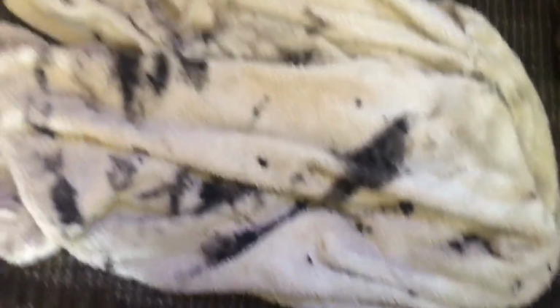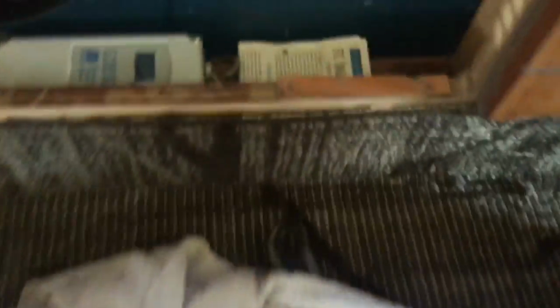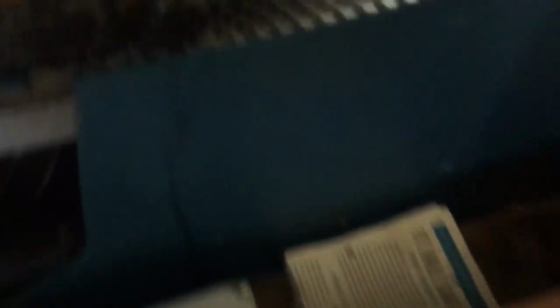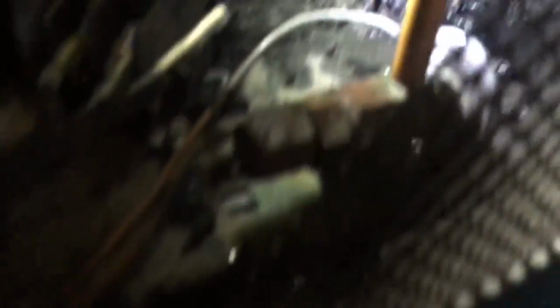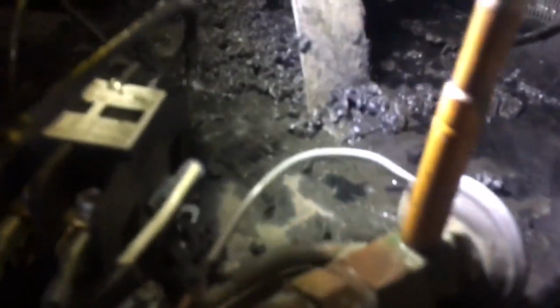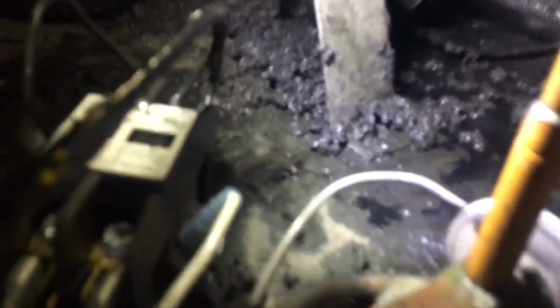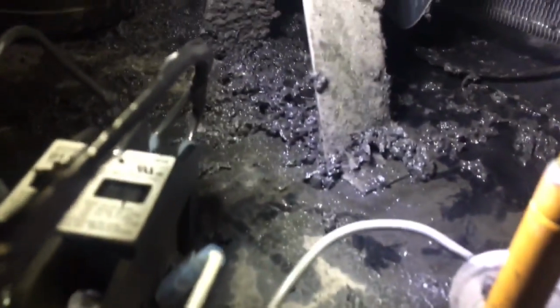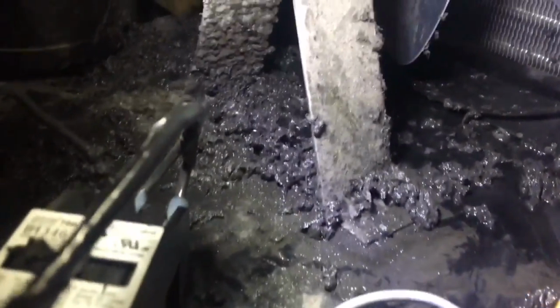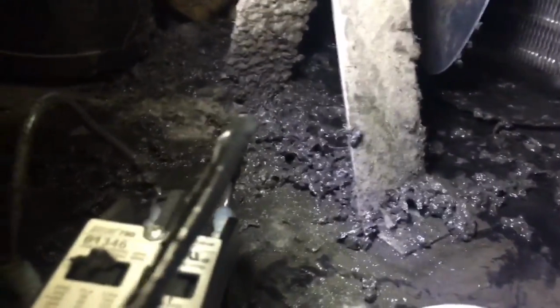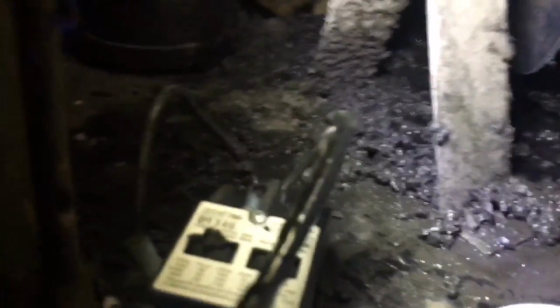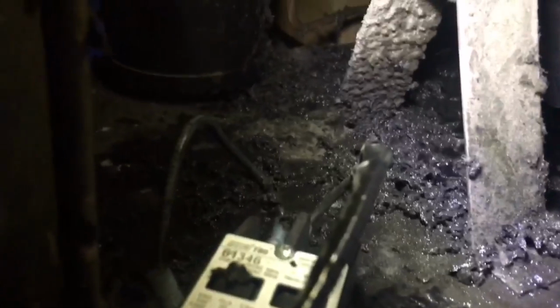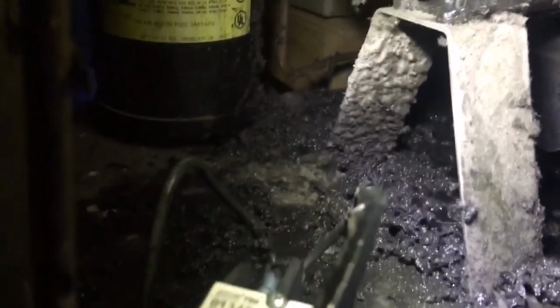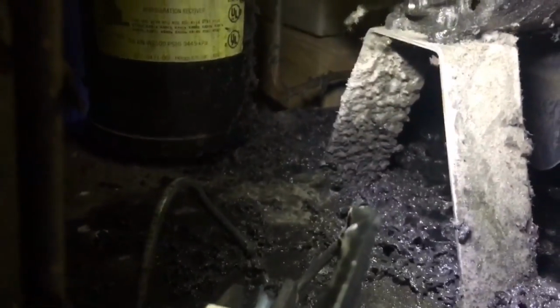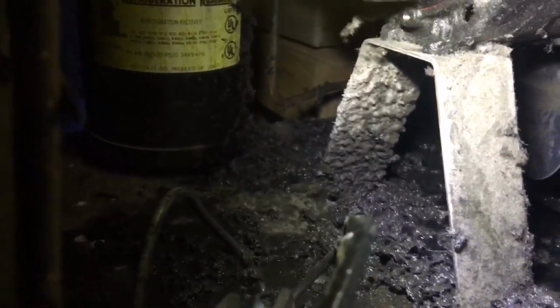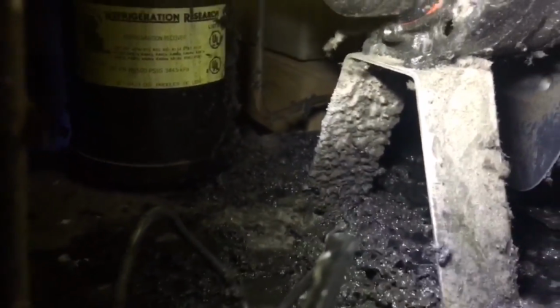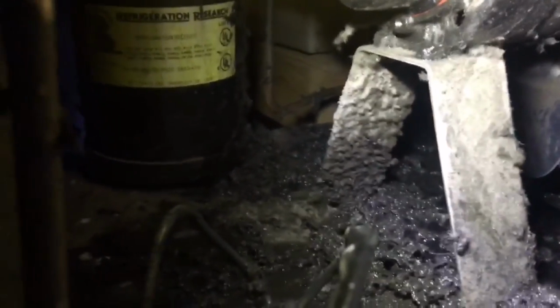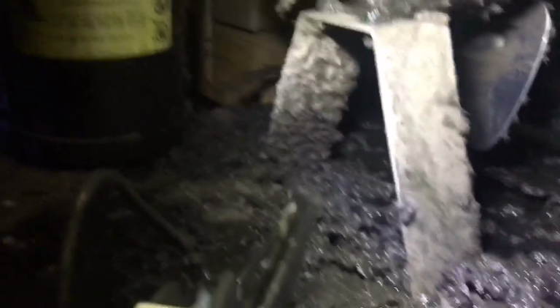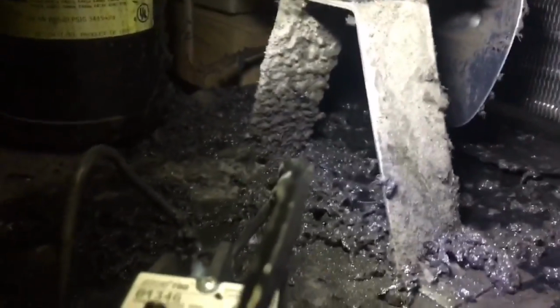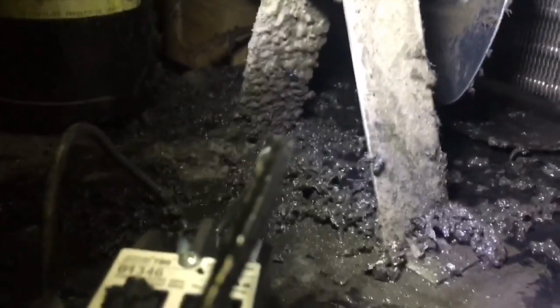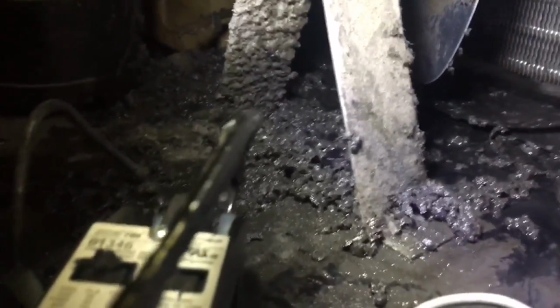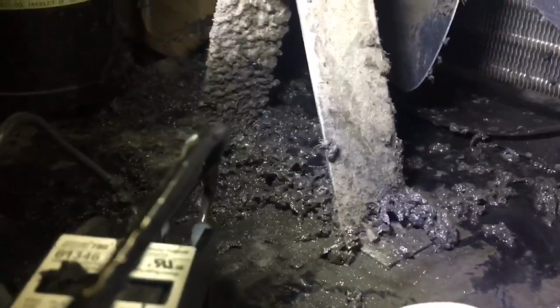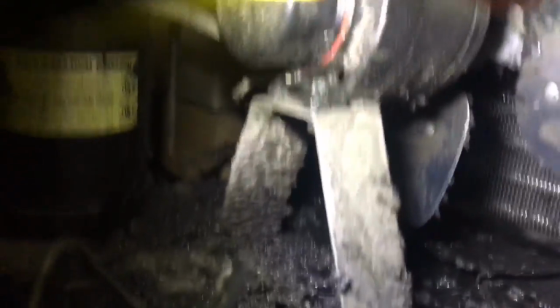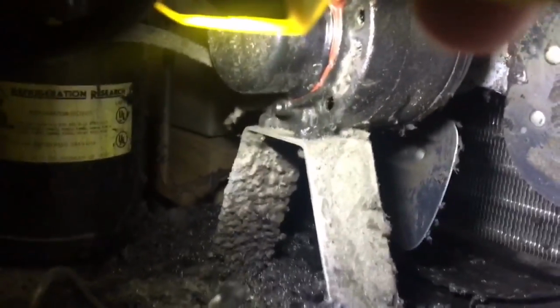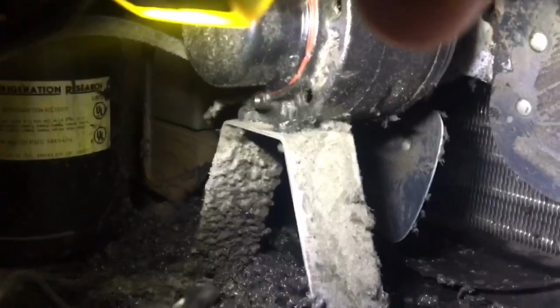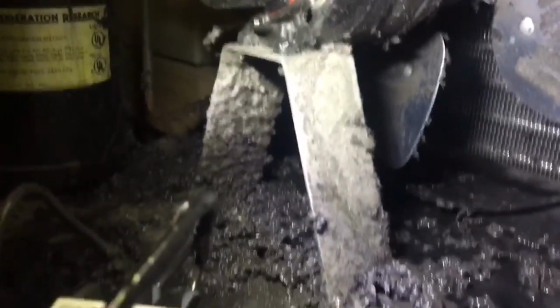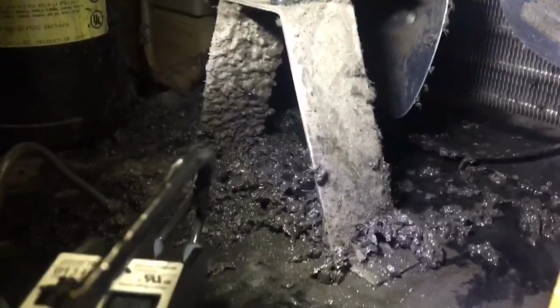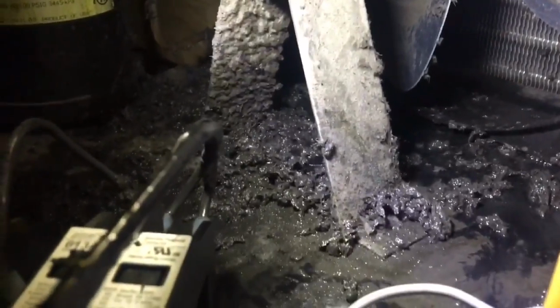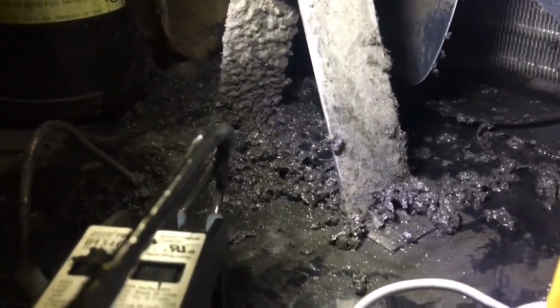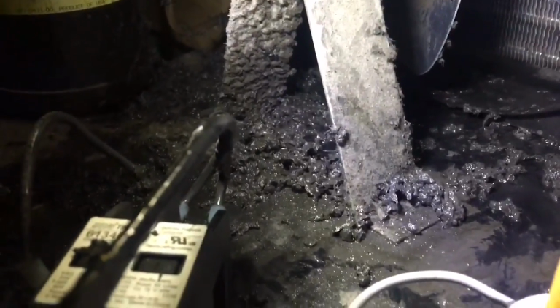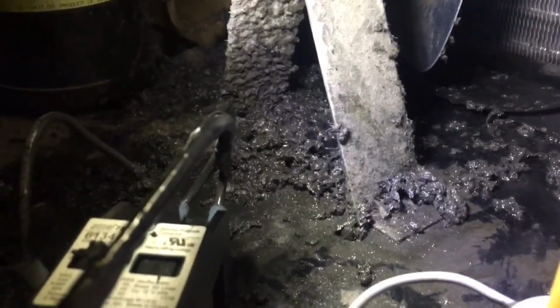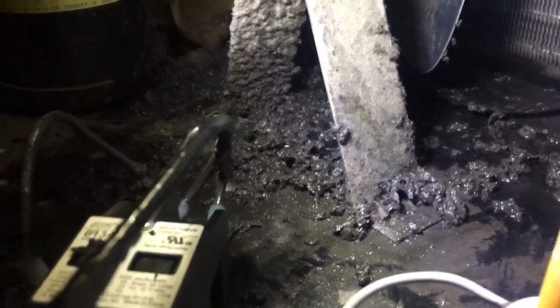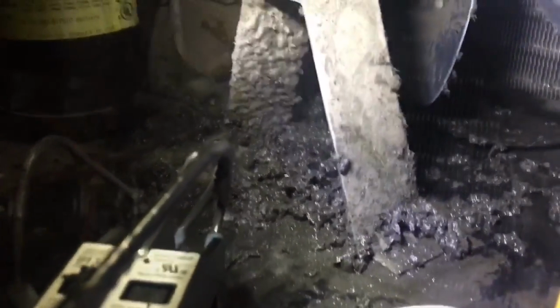Look at that pile right there. And then there's a big old pile with debris in the coil. That's a stacked up coil. That's what happens. It was running mega high head.